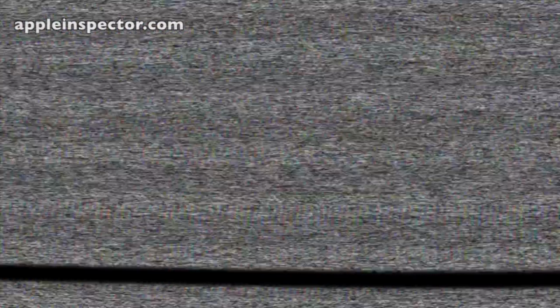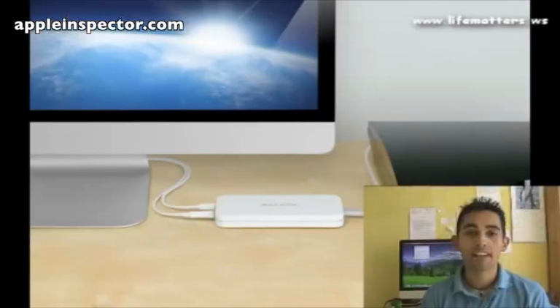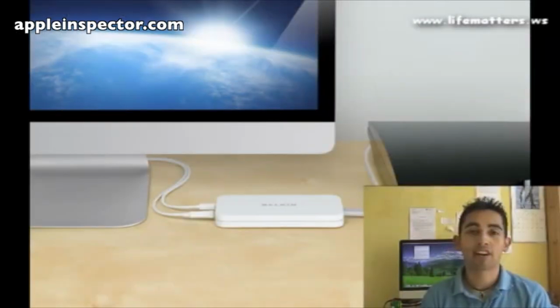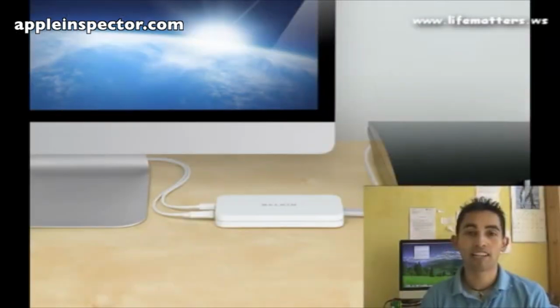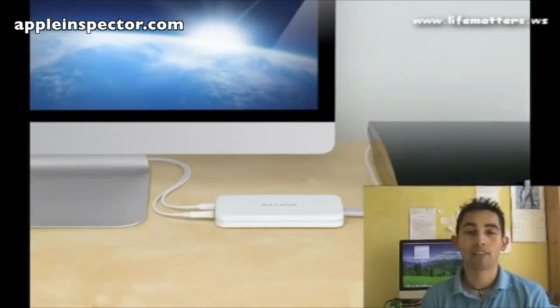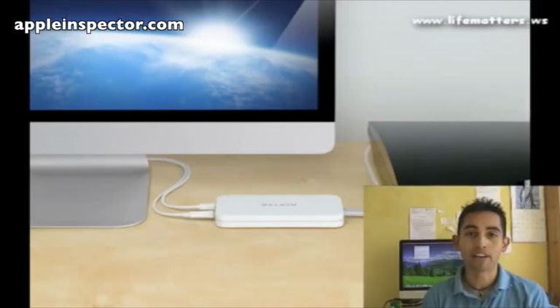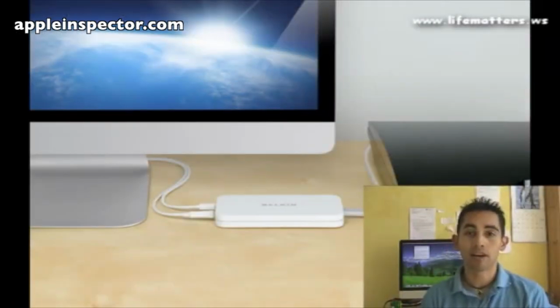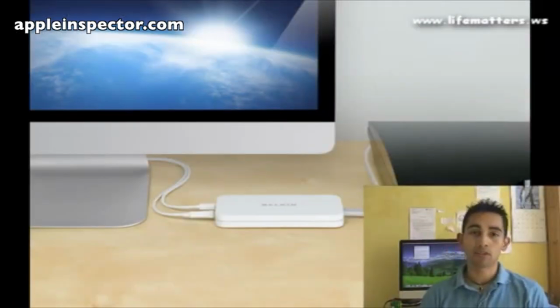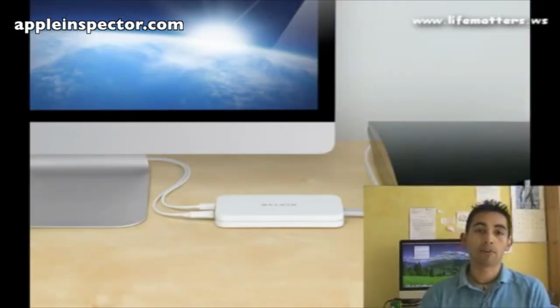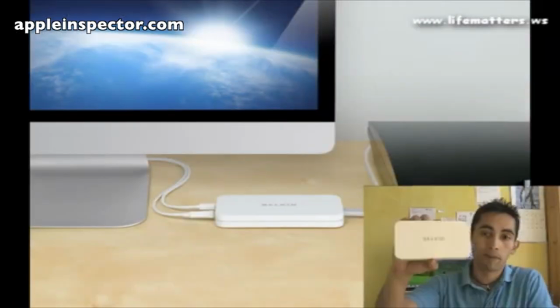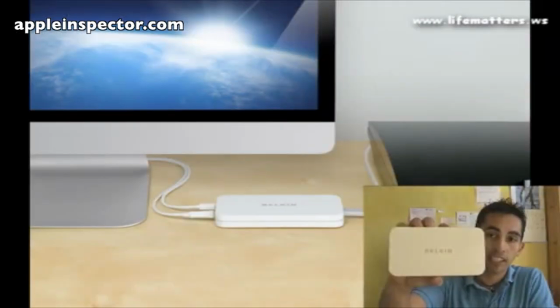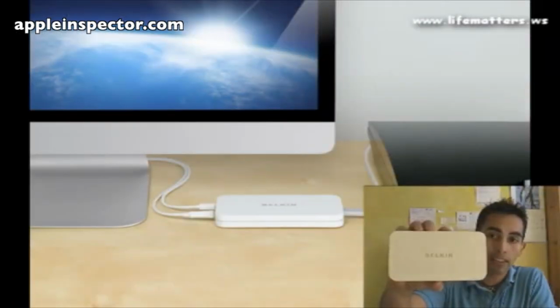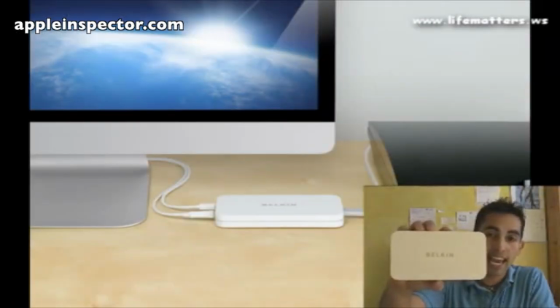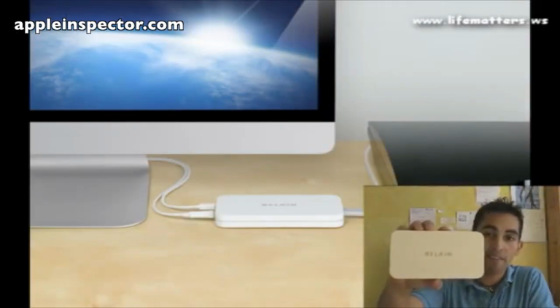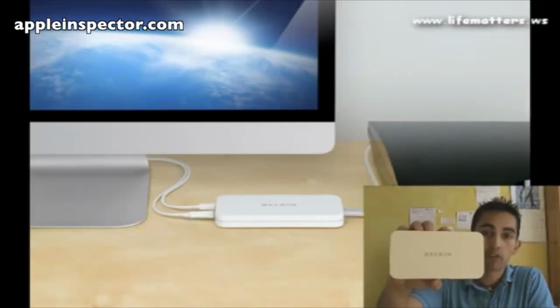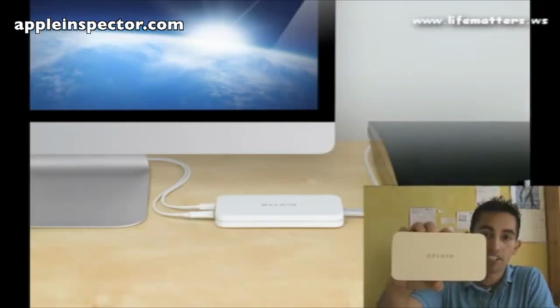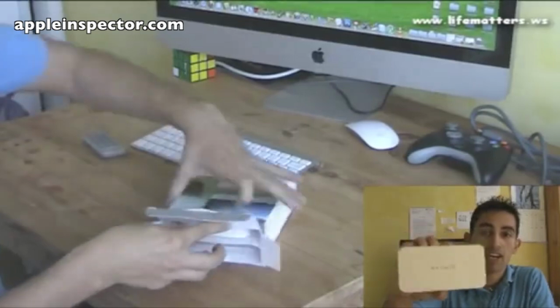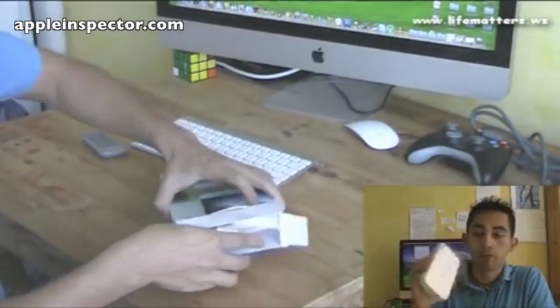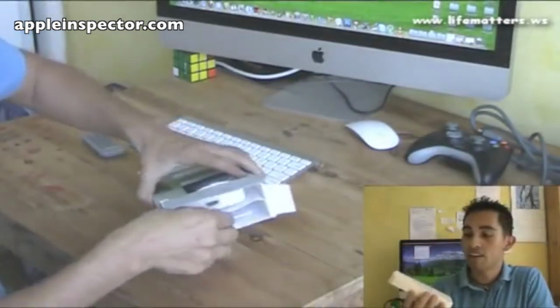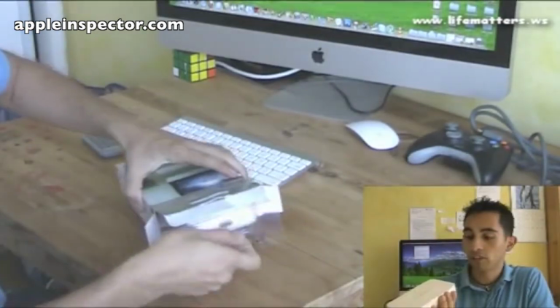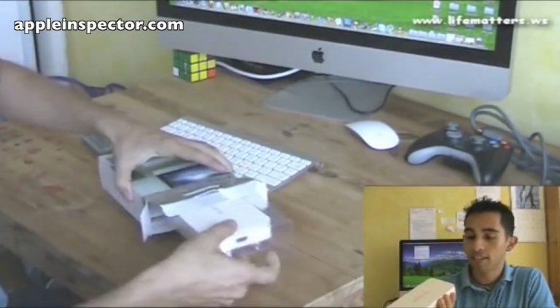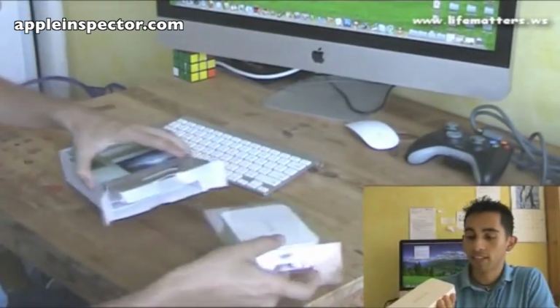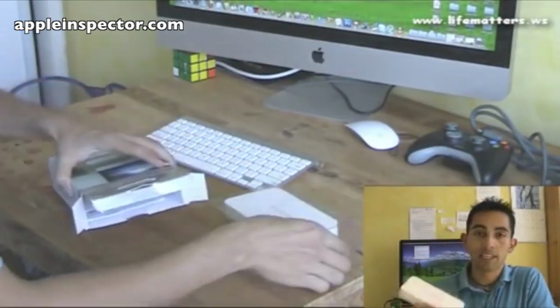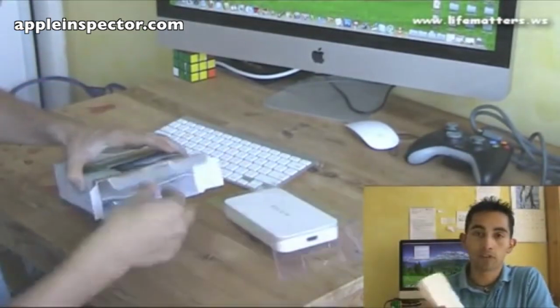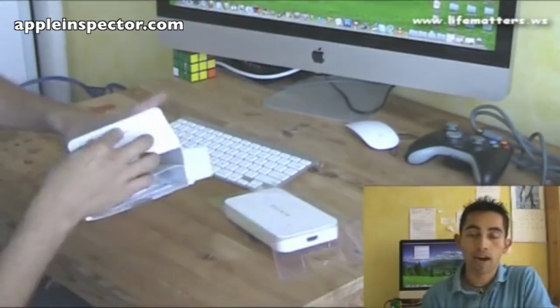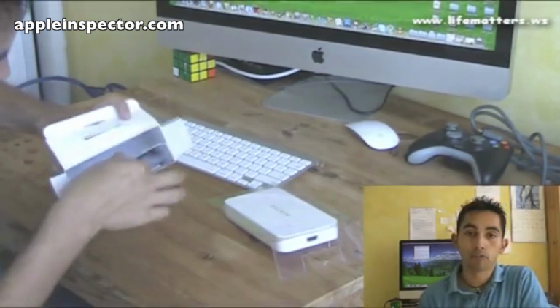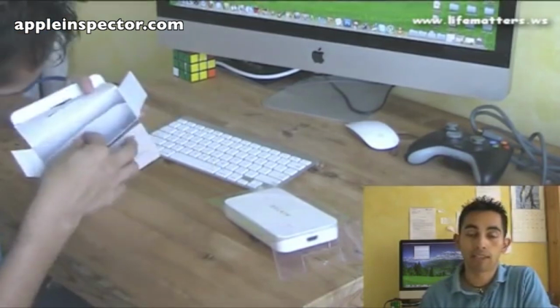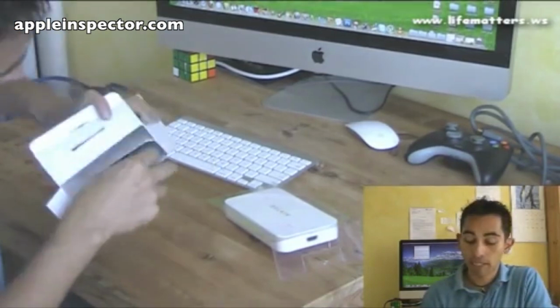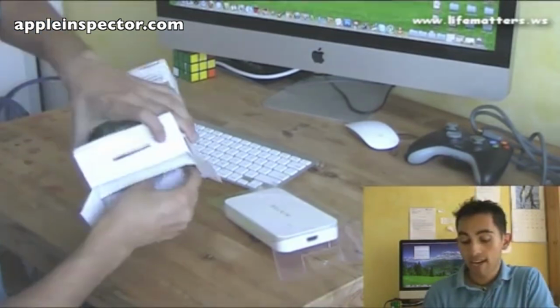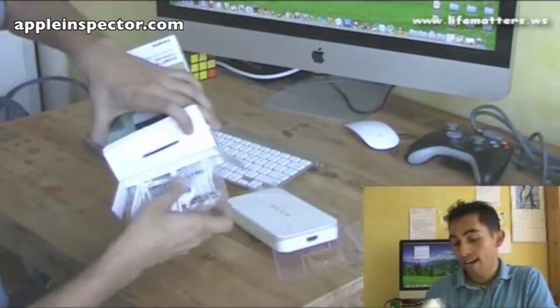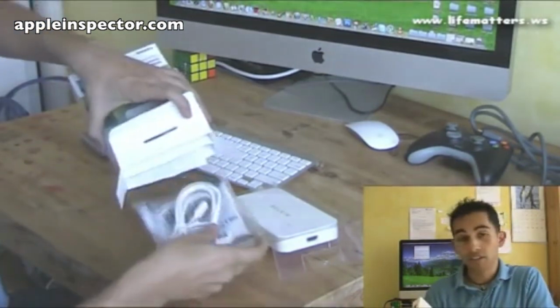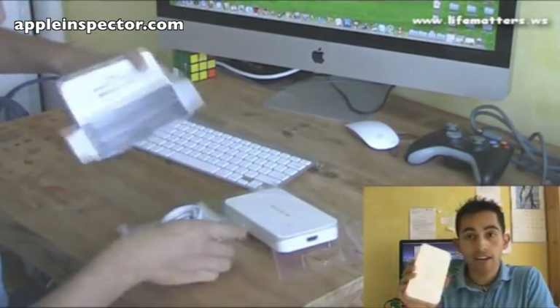Hello guys, this is Carlos Salazar for LifeMatters.ws. Today I'm going to be reviewing the Belkin AB360, a really nice little device that is available through the Apple Store at the moment.